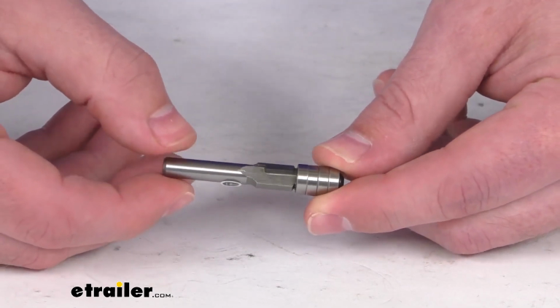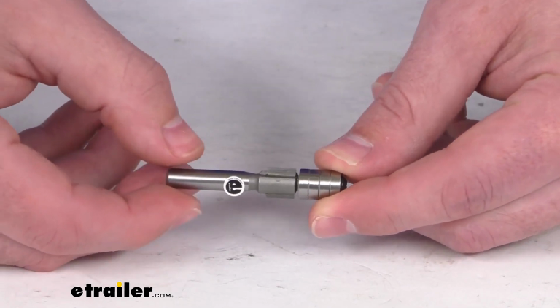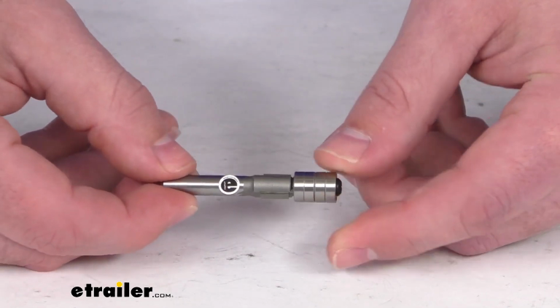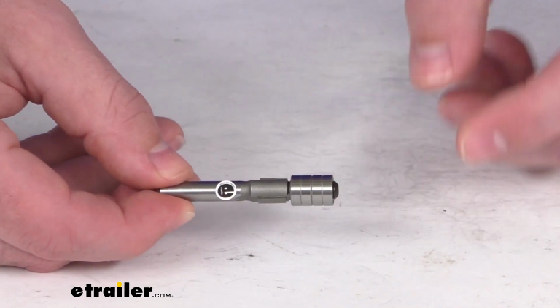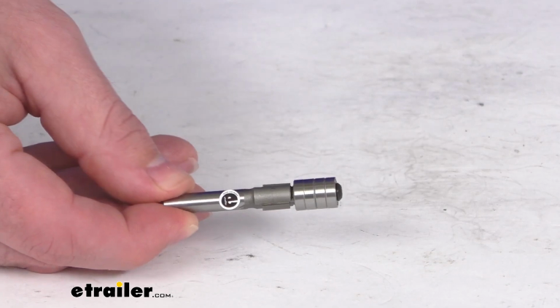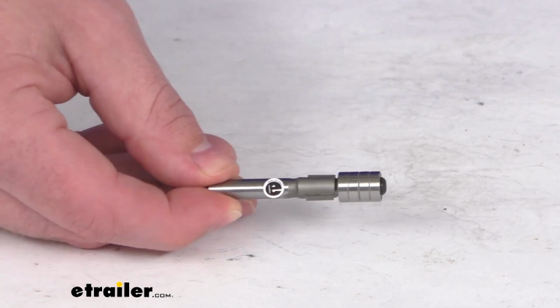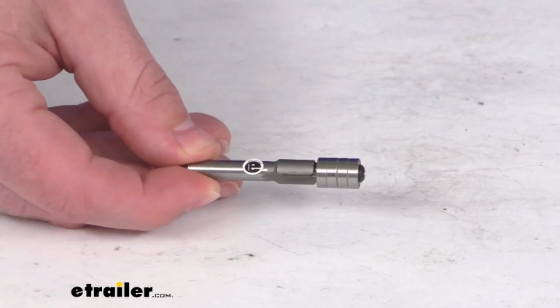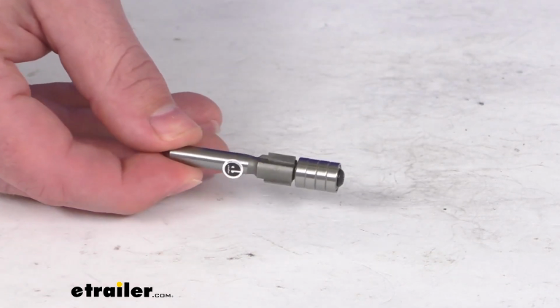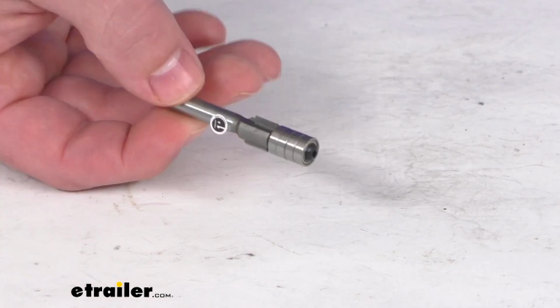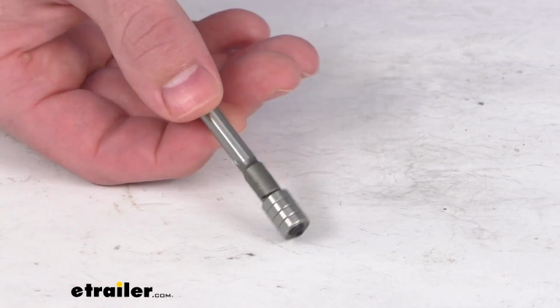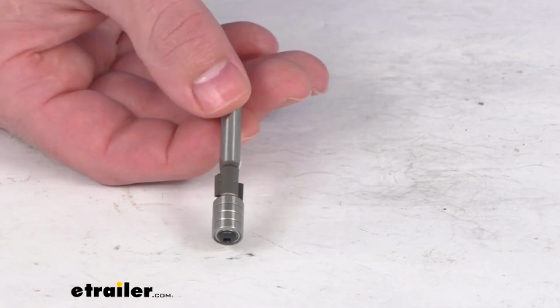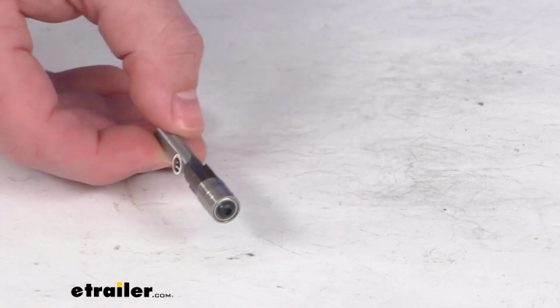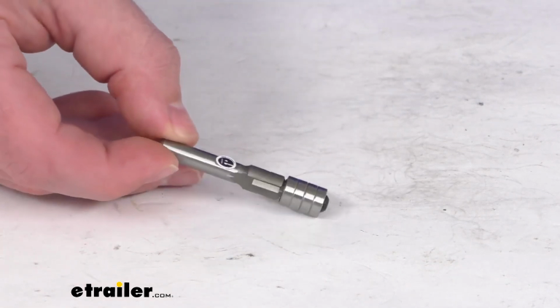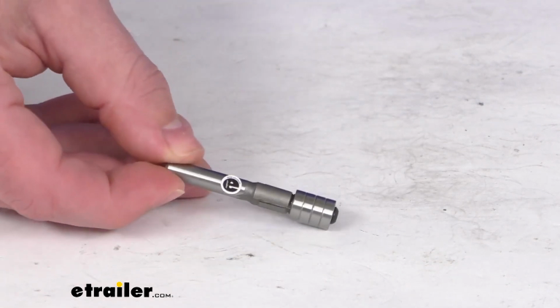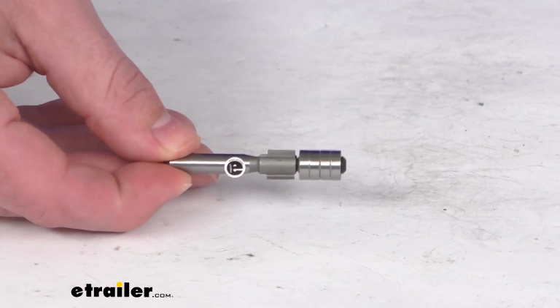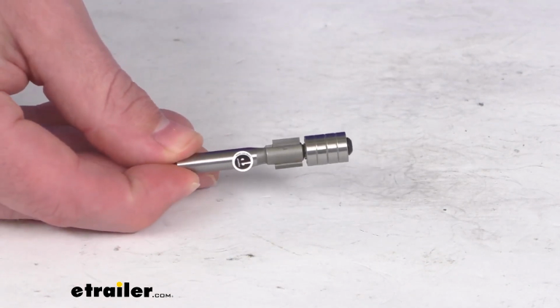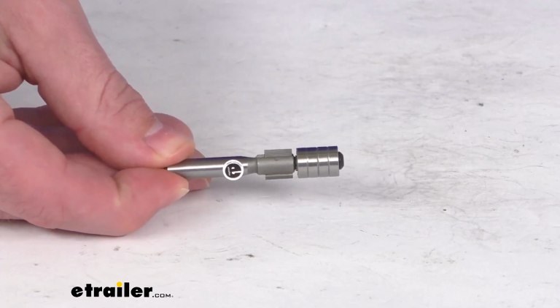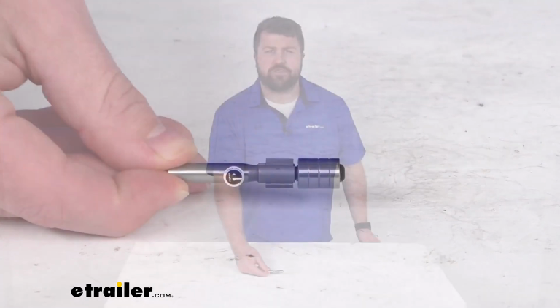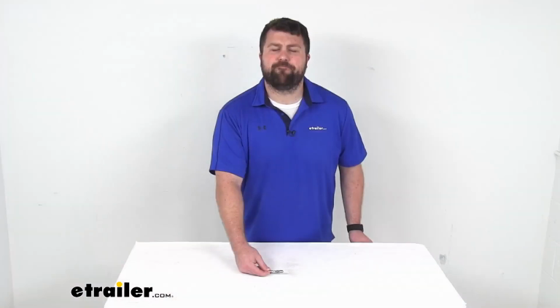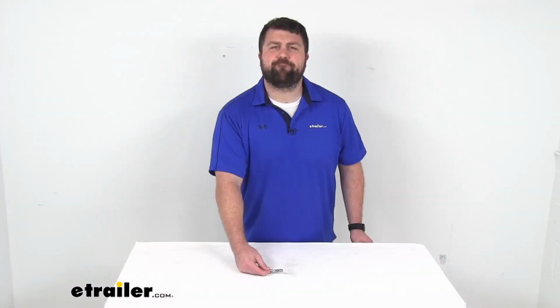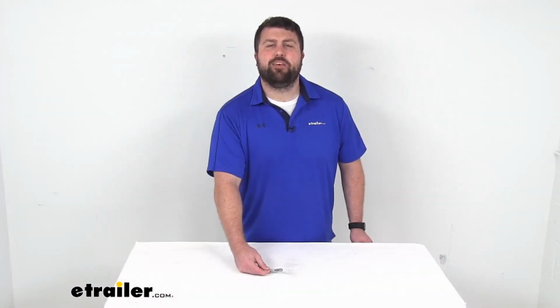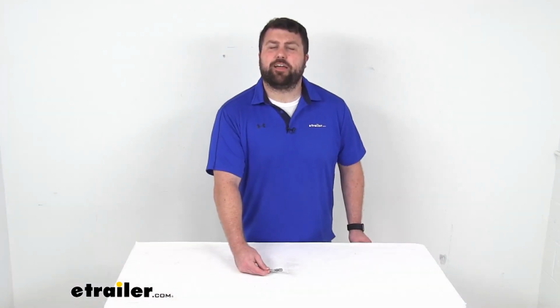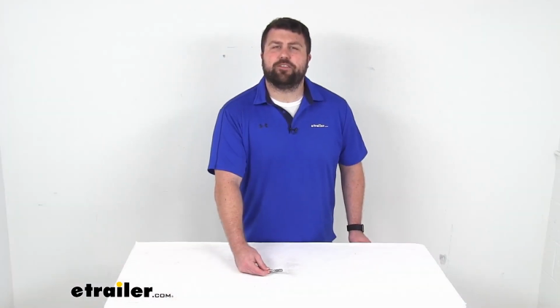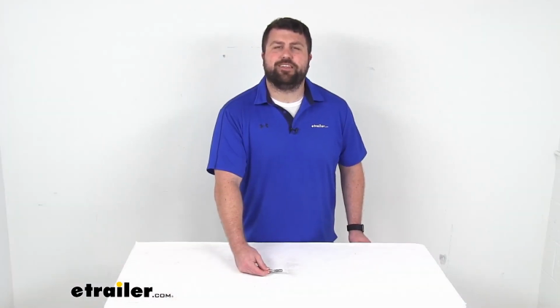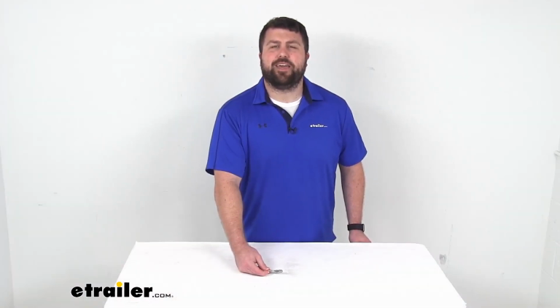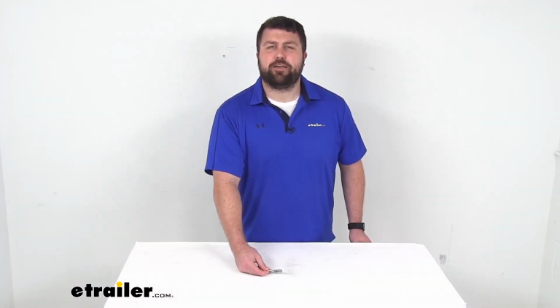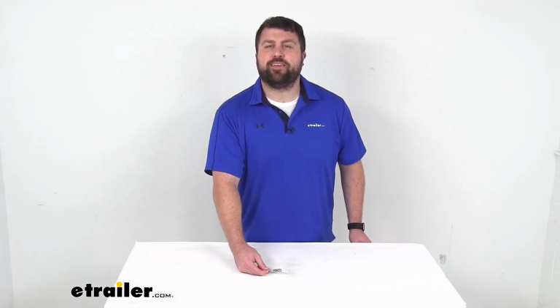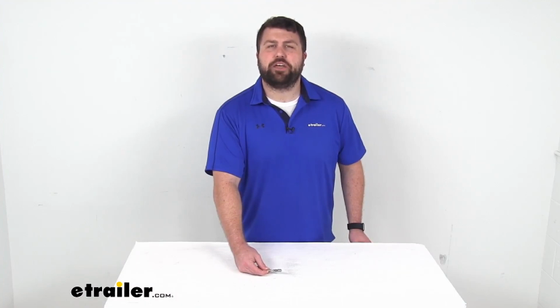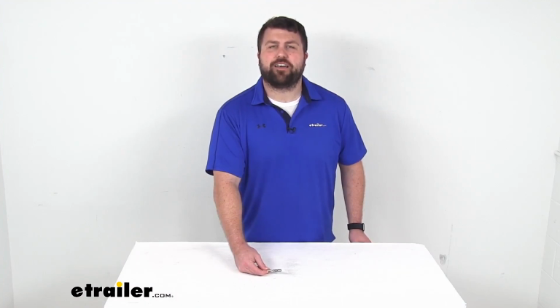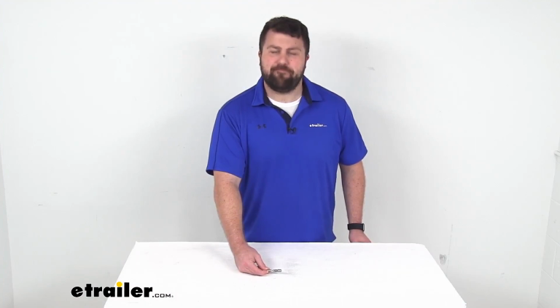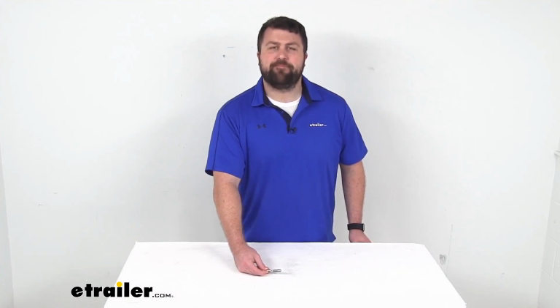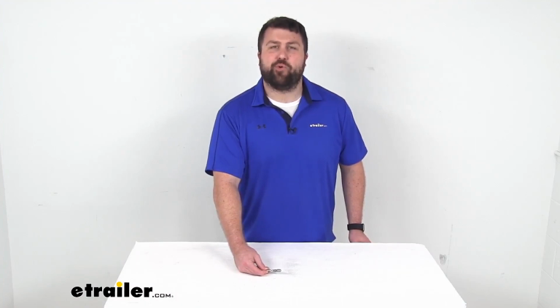So if you are installing those tie-down anchors, this is going to be a great tool to have on hand to make that process much easier for yourself. That completes our look for today. Again, I'm Michael with eTrailer.com. Thanks for watching.